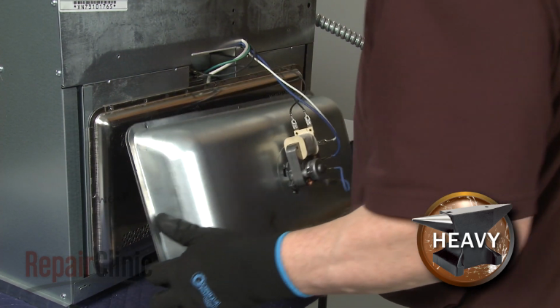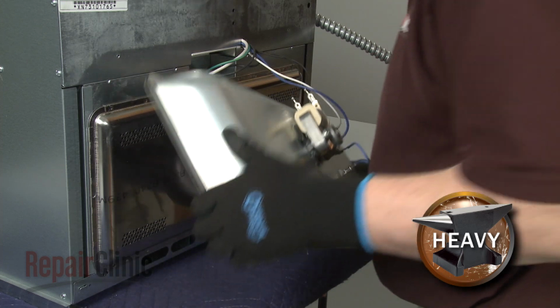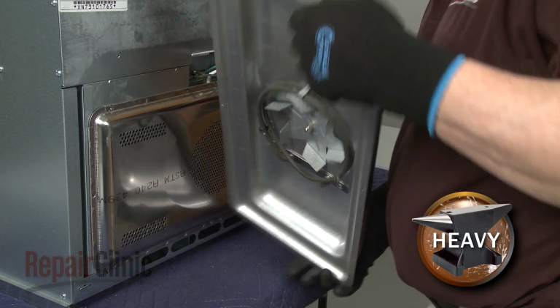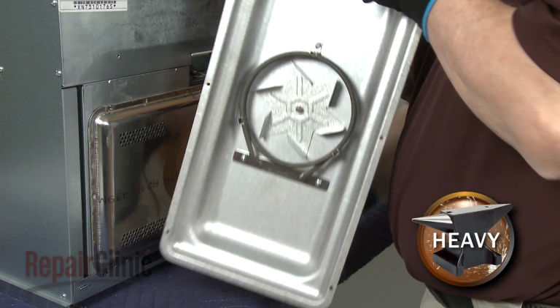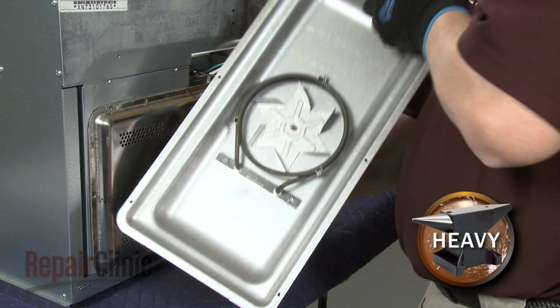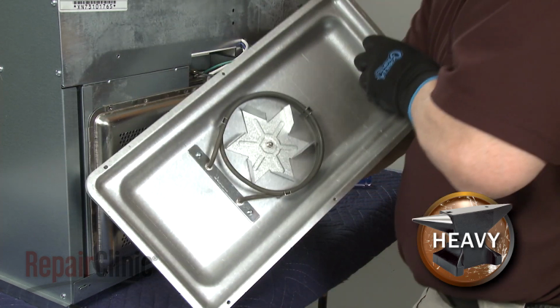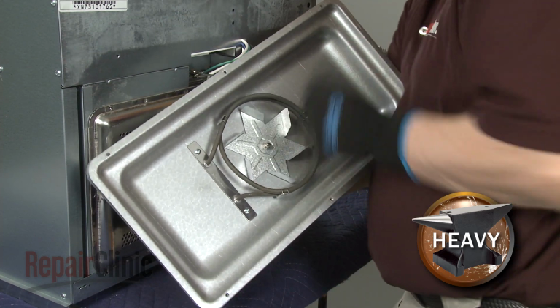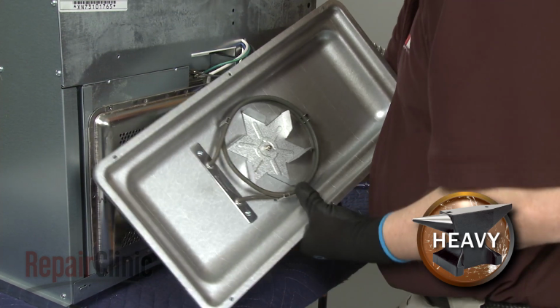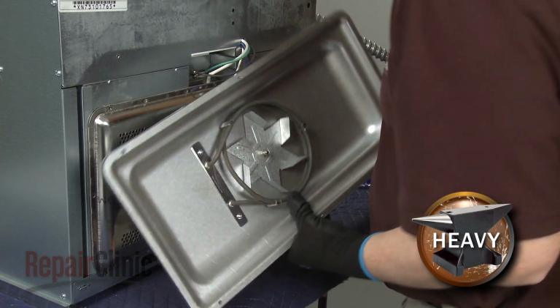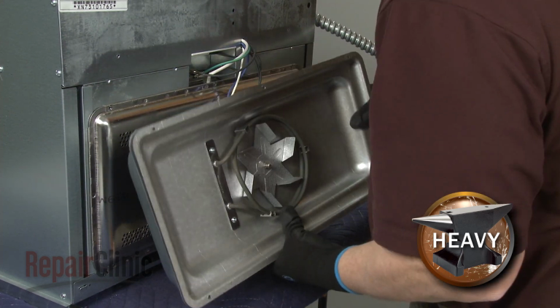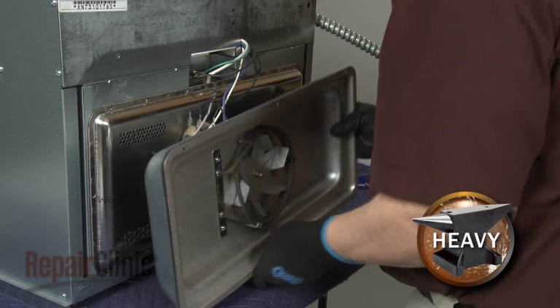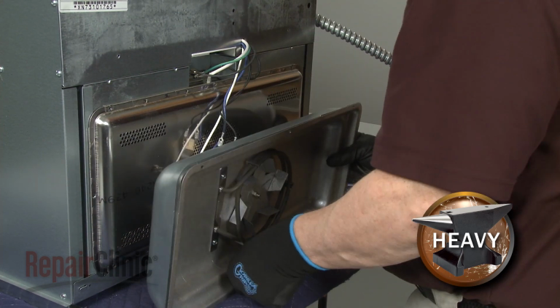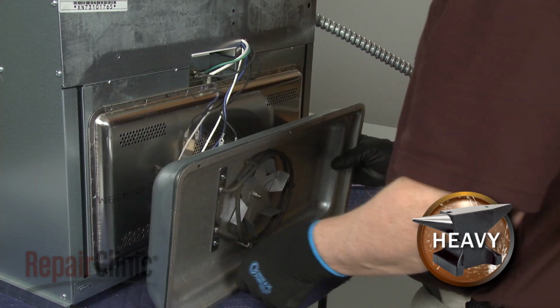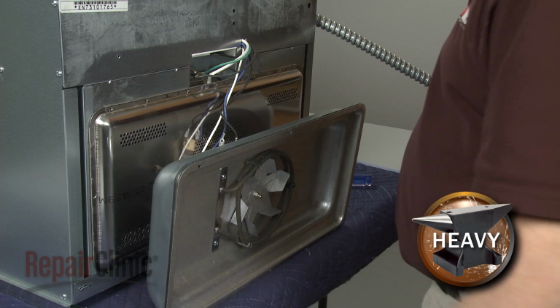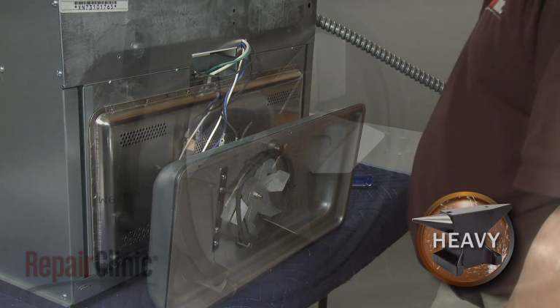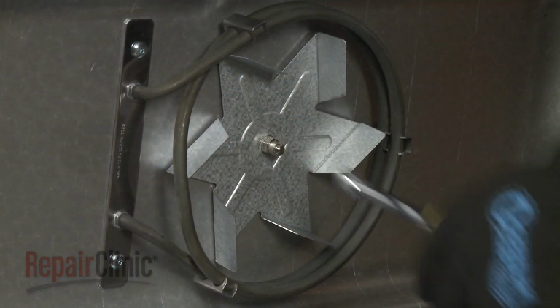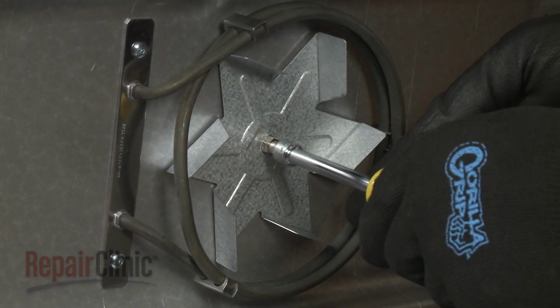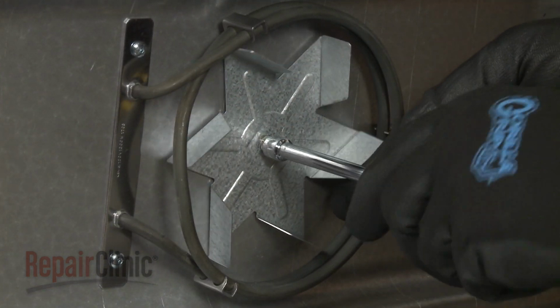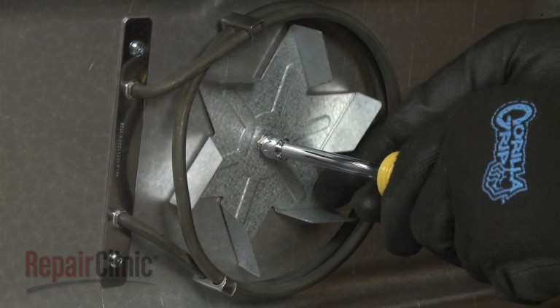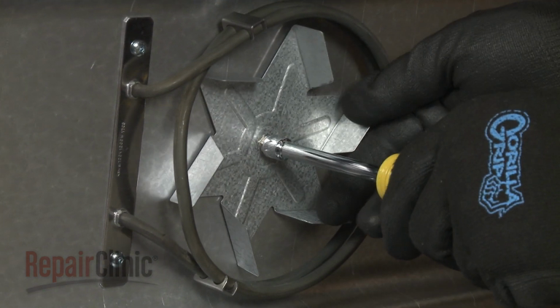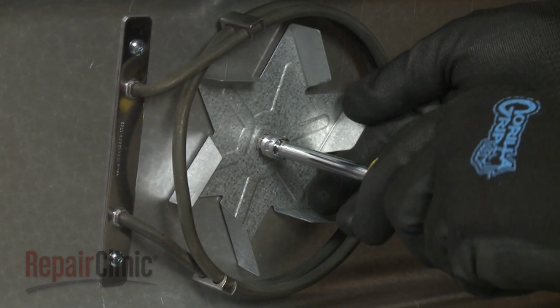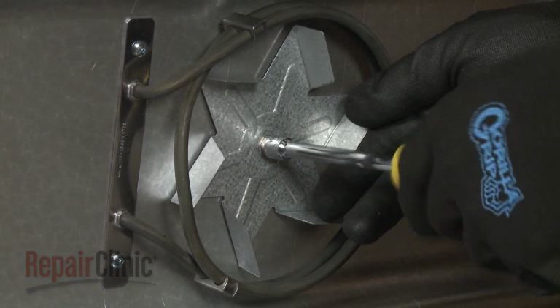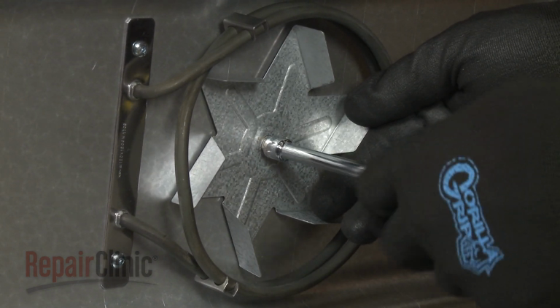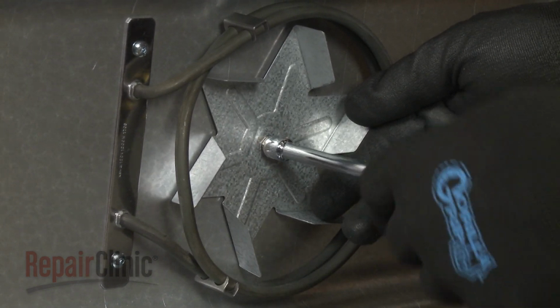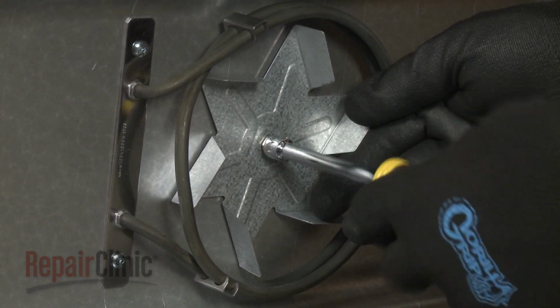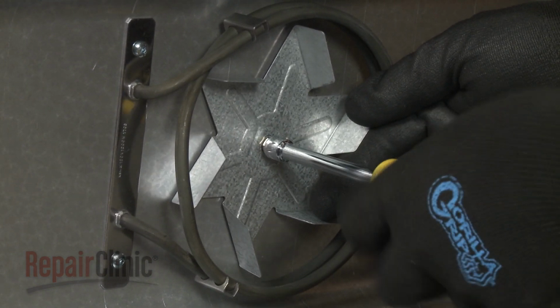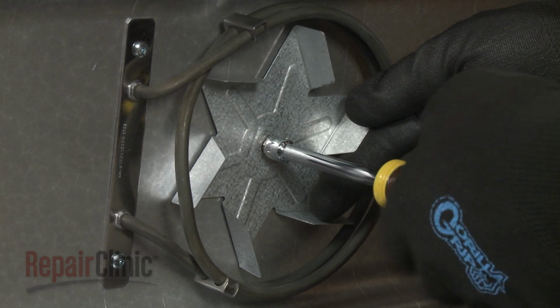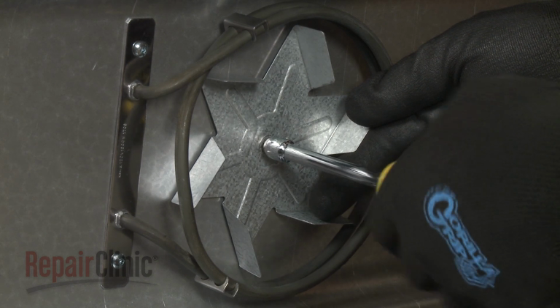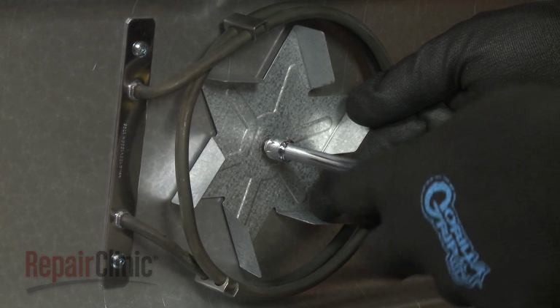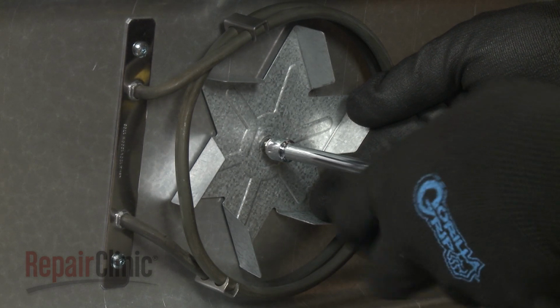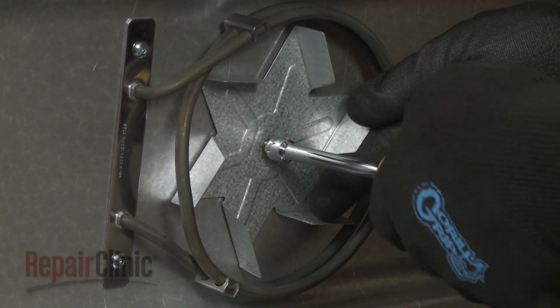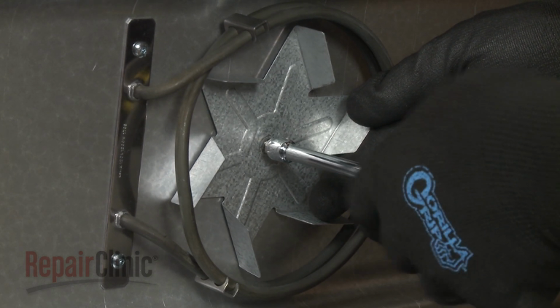Turn the housing around and use a 5/16-inch socket or nut driver to loosen the fan blade mounting nut by rotating it clockwise. Fully unthread the nut and remove the old blade.